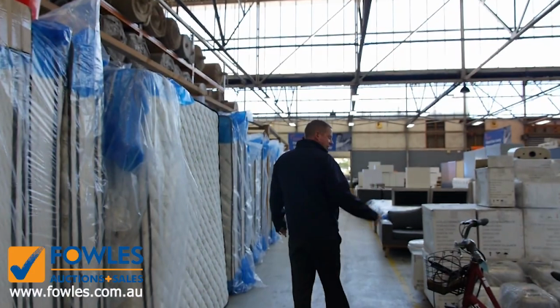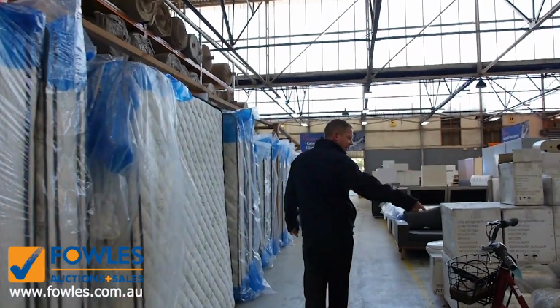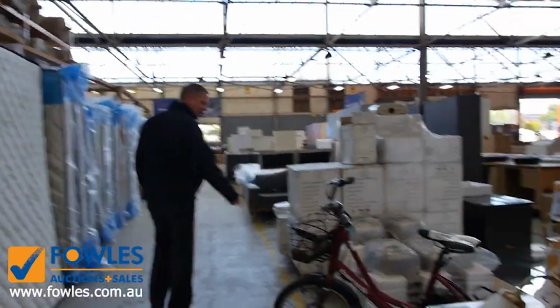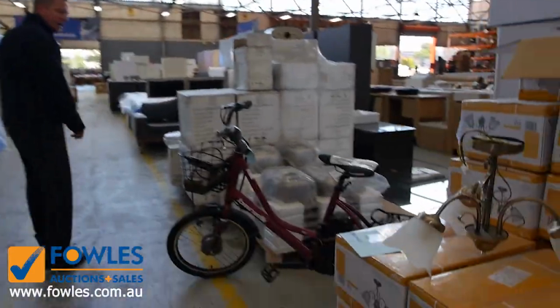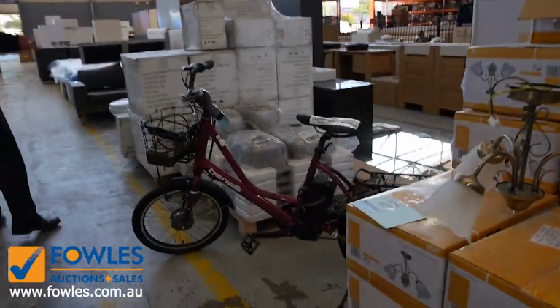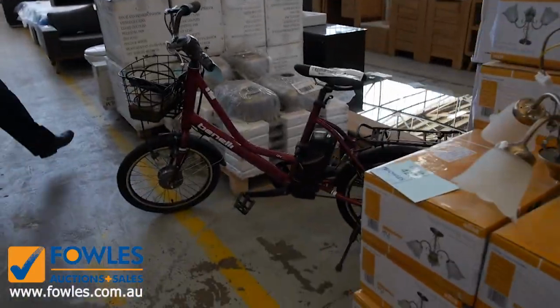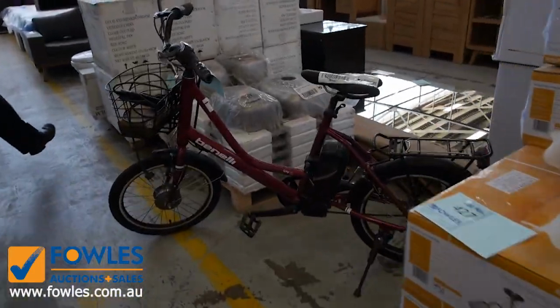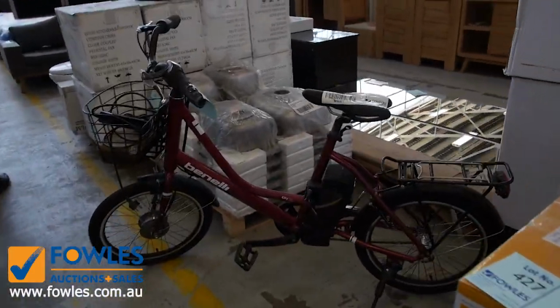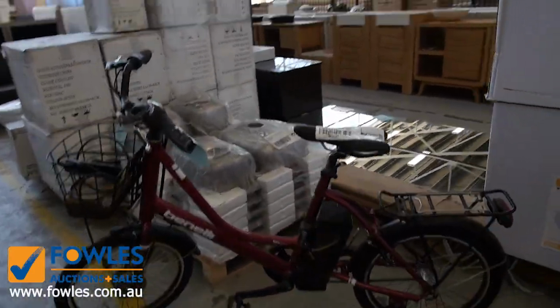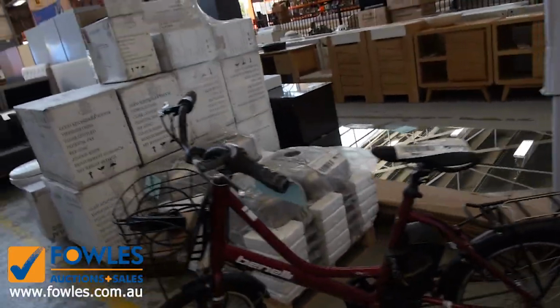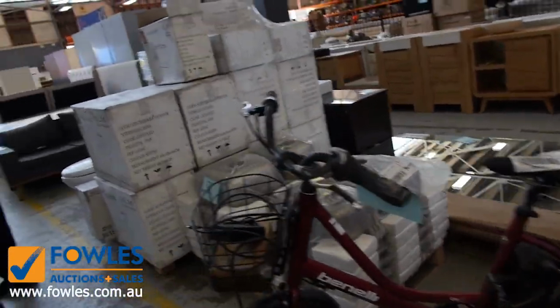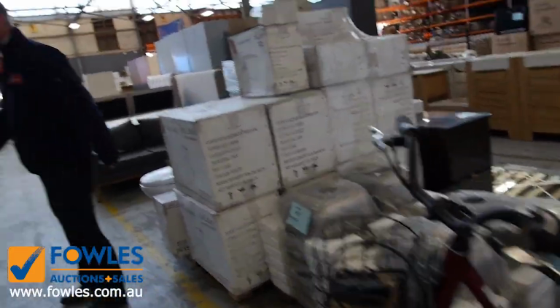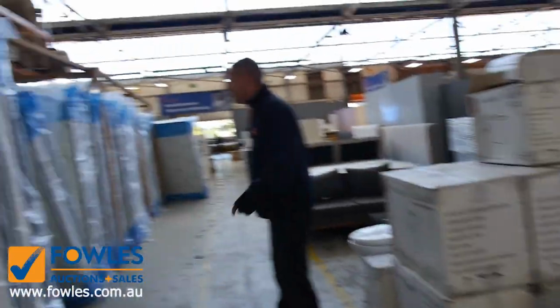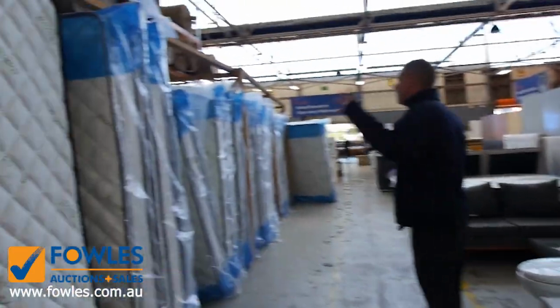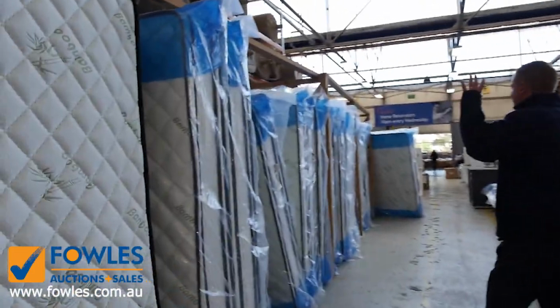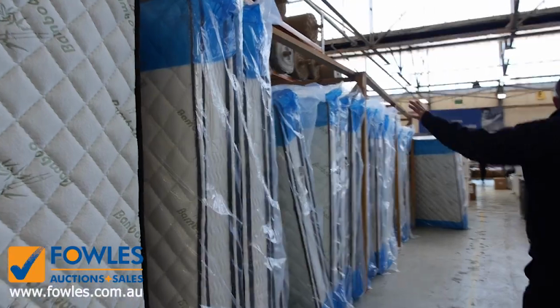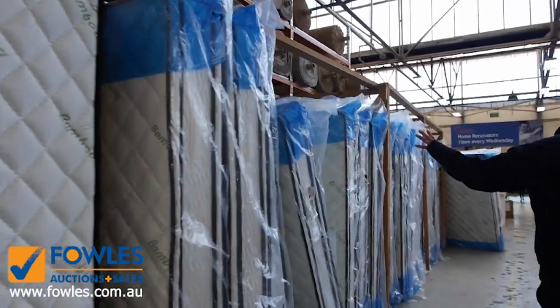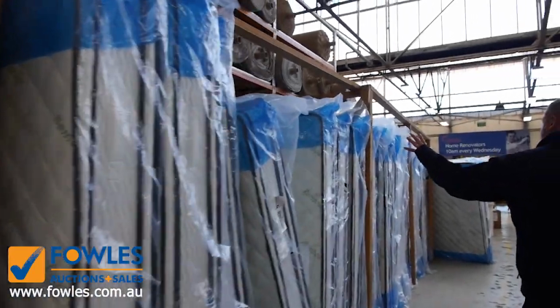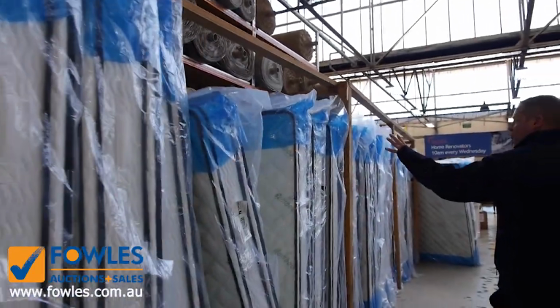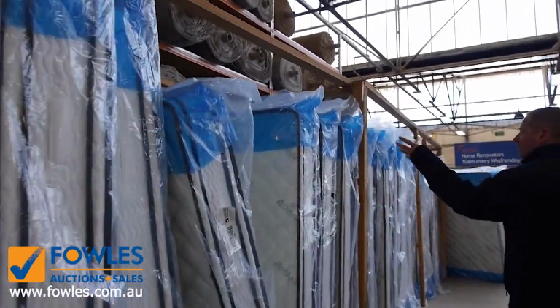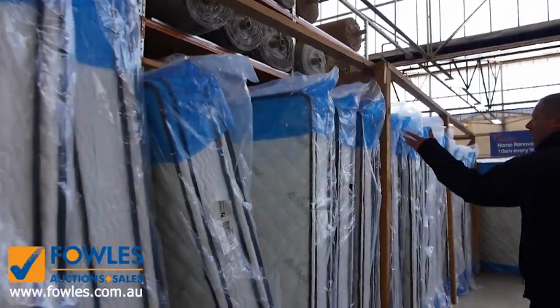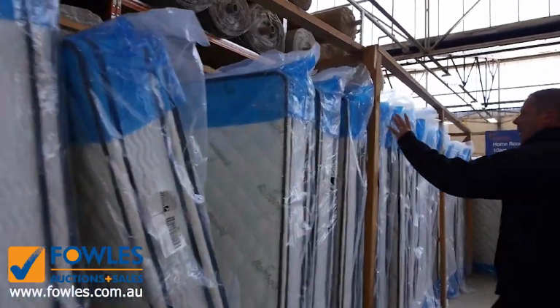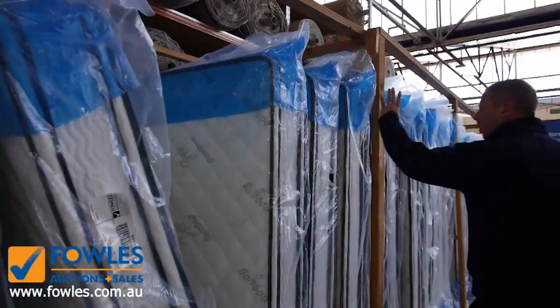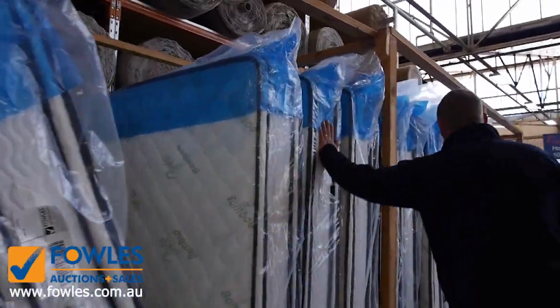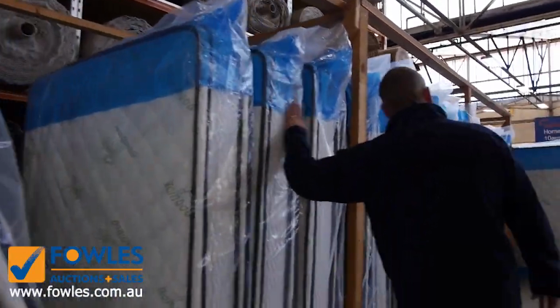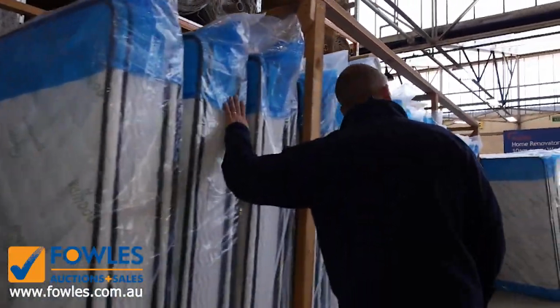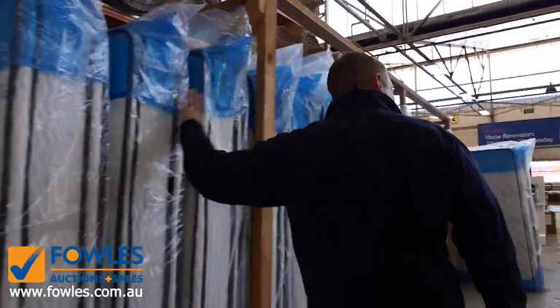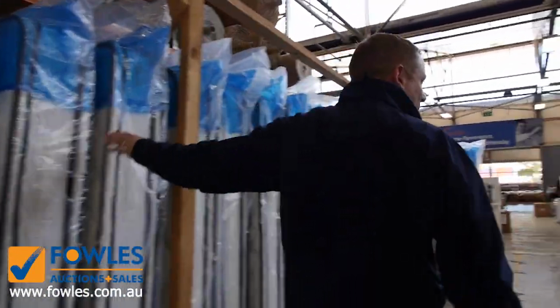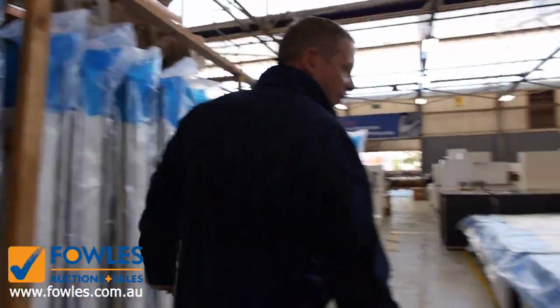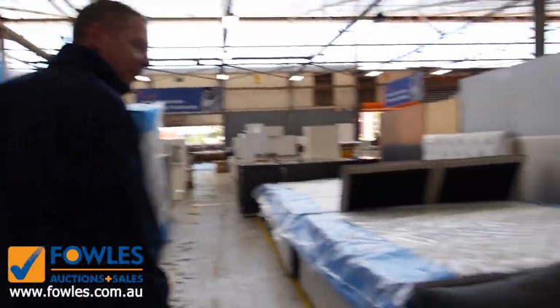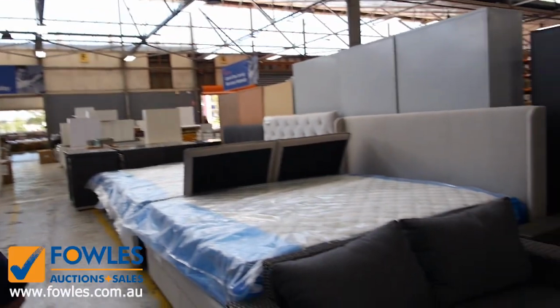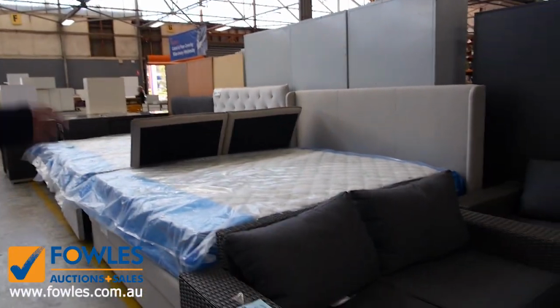I can see there's an electric bike there — not sure what that'll bid to, probably a couple of hundred bucks. Mountains of mattresses as well — queen size, king size and doubles are the mattresses in.